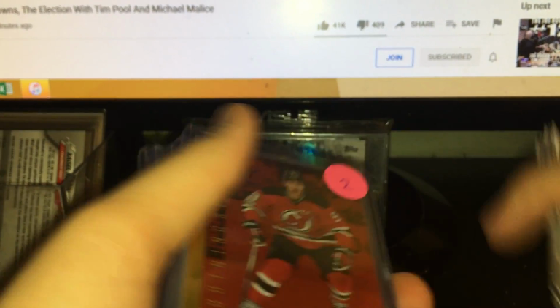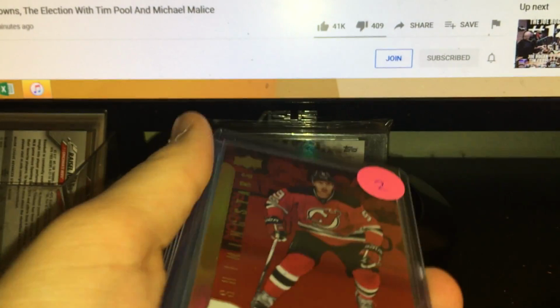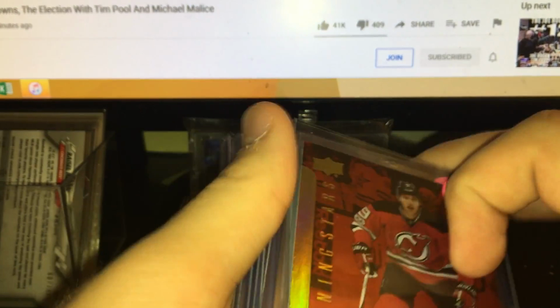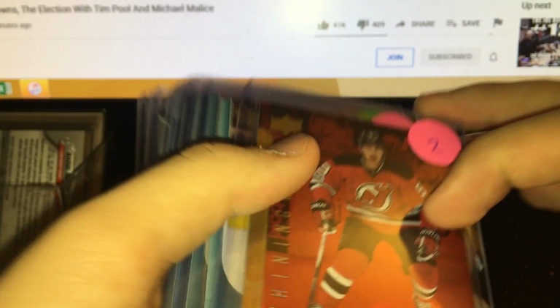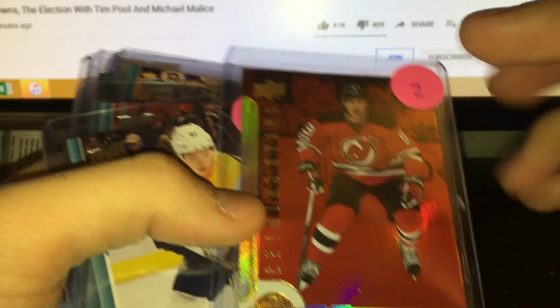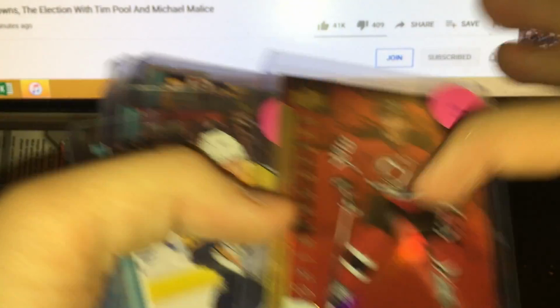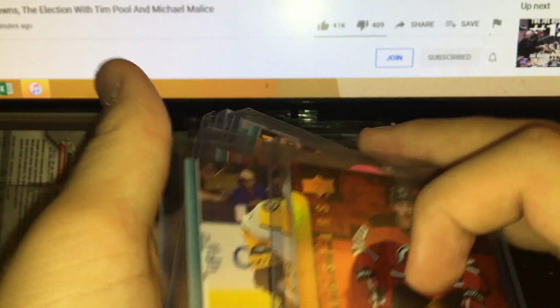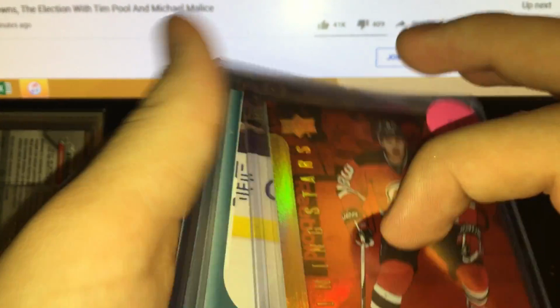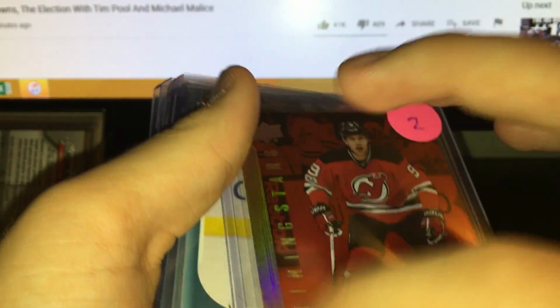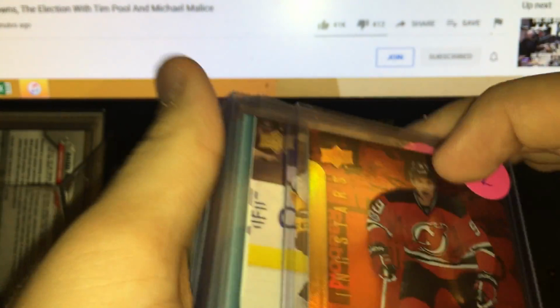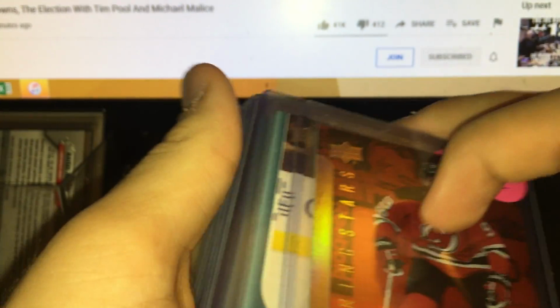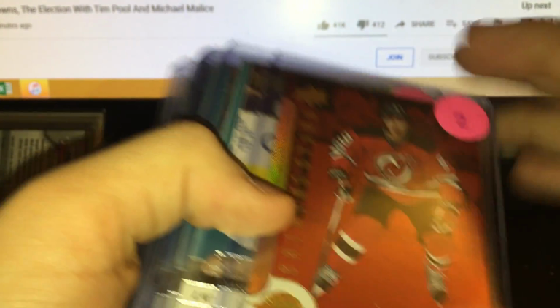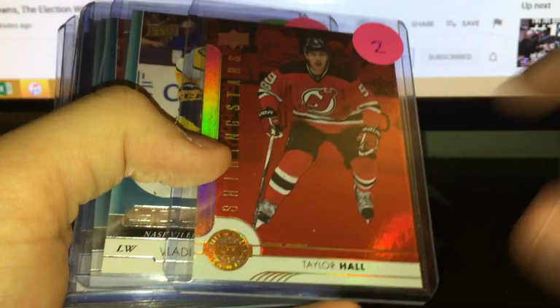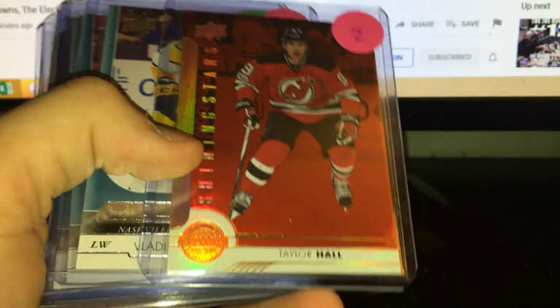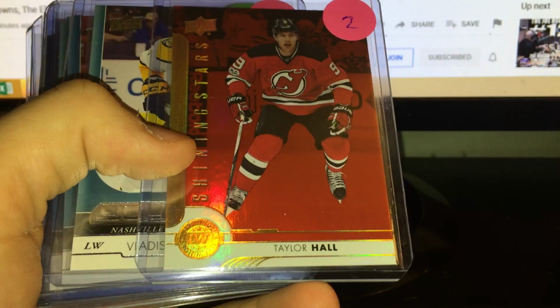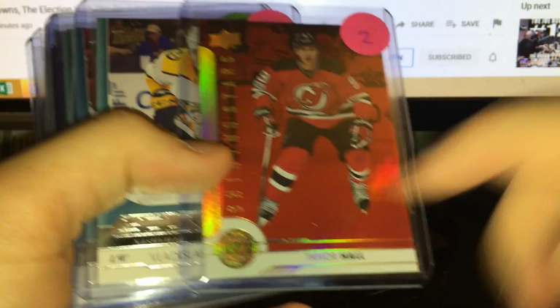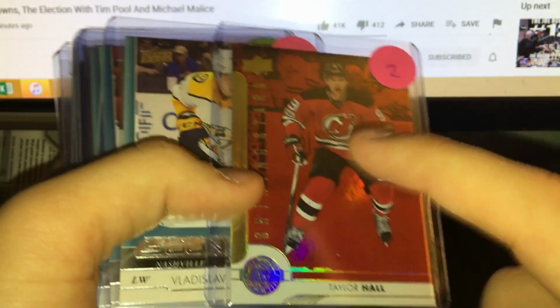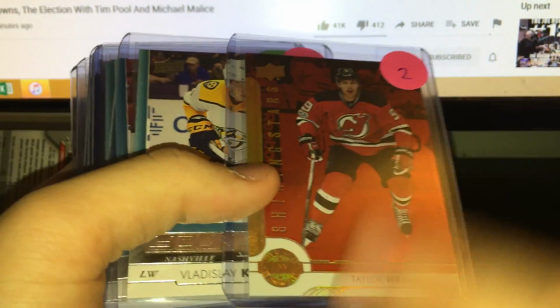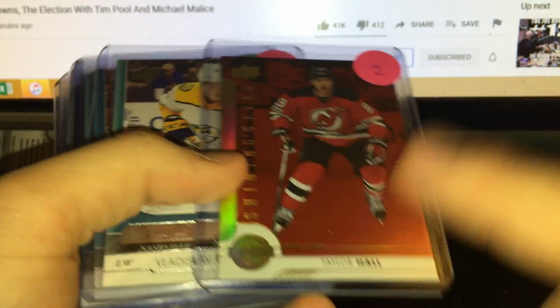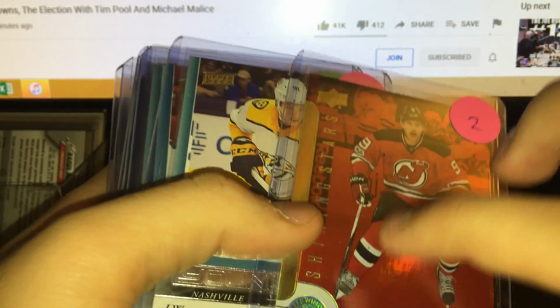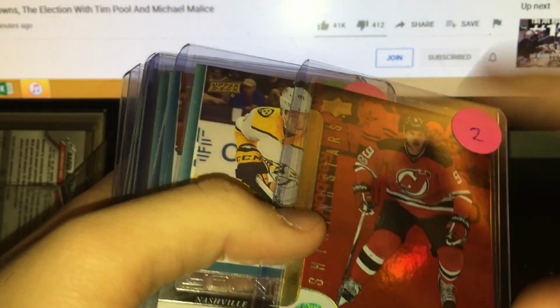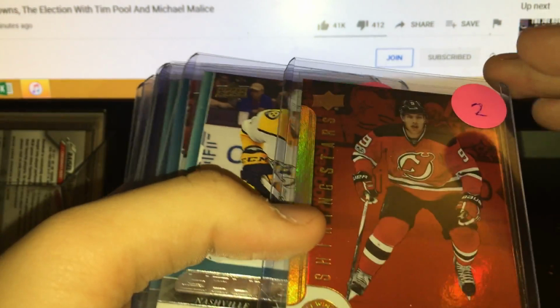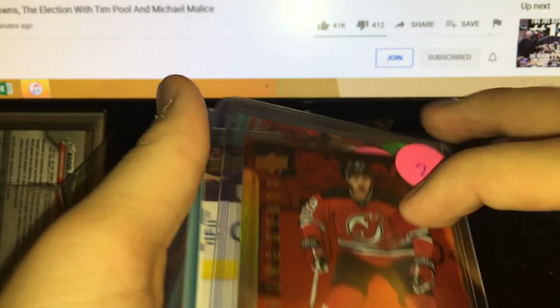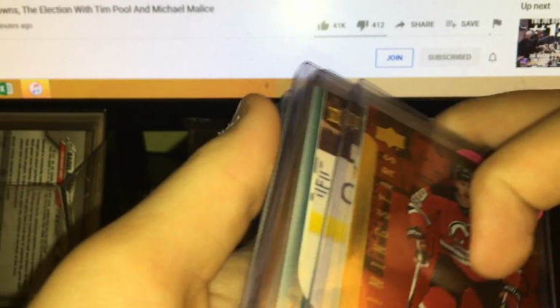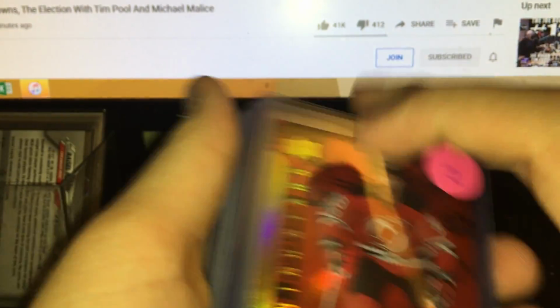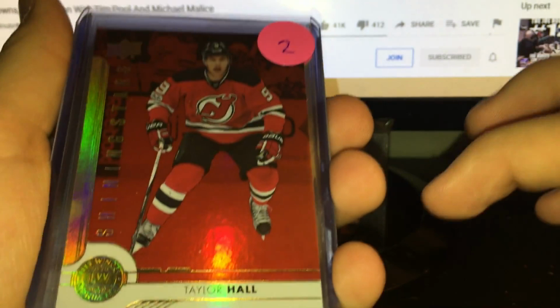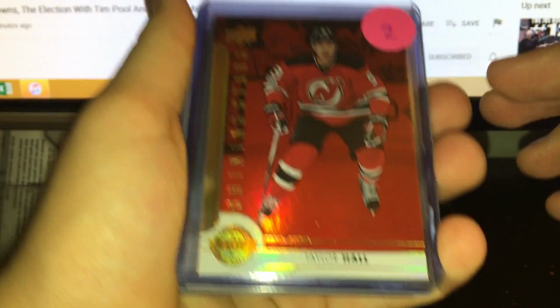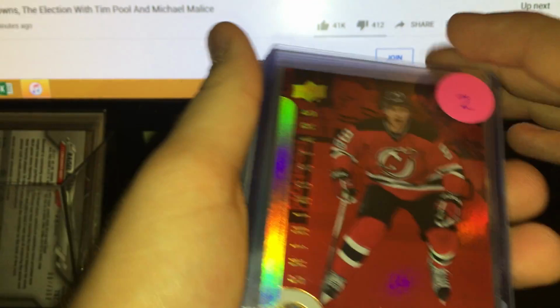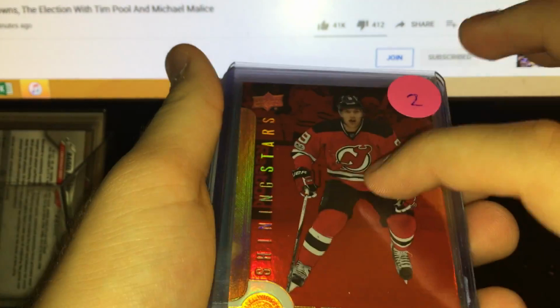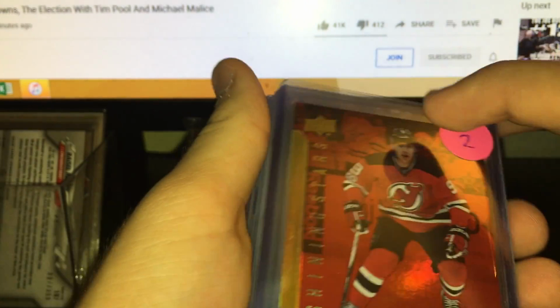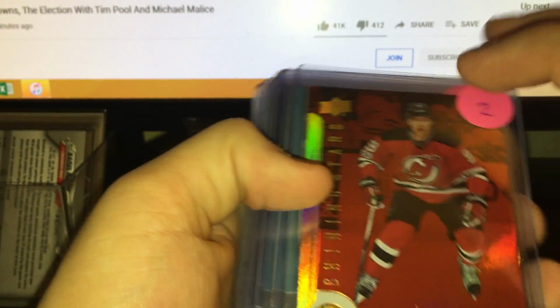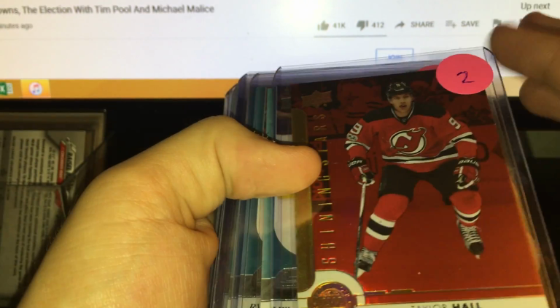Then we got a Shining Stars Red. These are fairly rare, especially for a left winger — it's actually one in over a hundred packs. Left wingers are more rare than centers, and goalies are more rare than left wingers. The Taylor Hall pull was nice with the Devils jersey, although now he's on the Sabres.